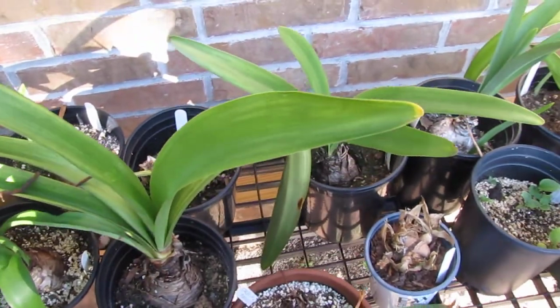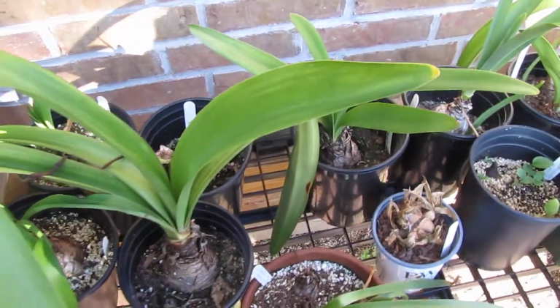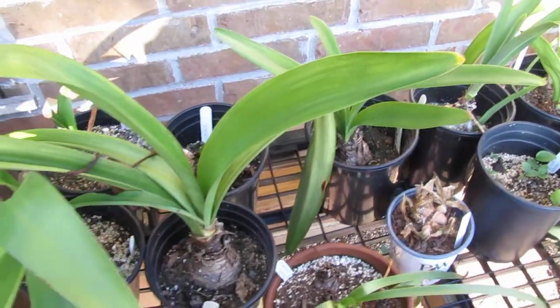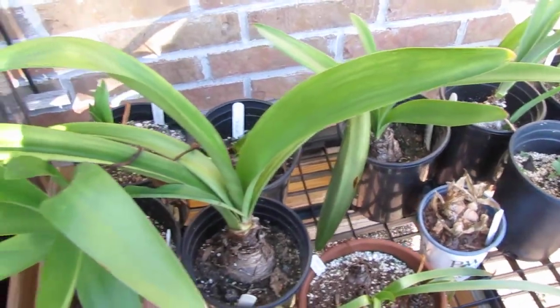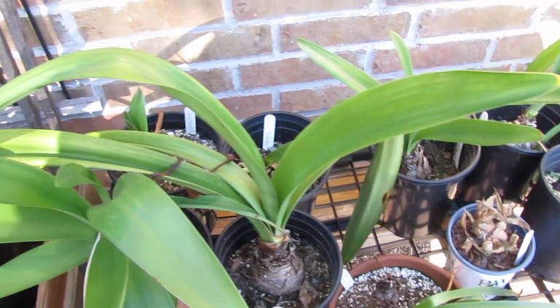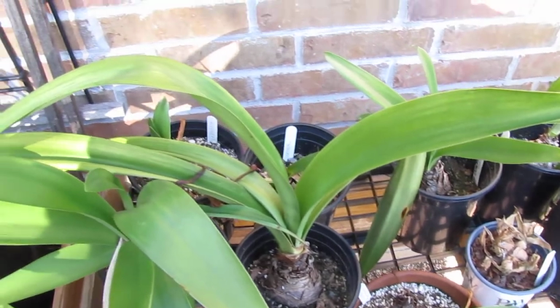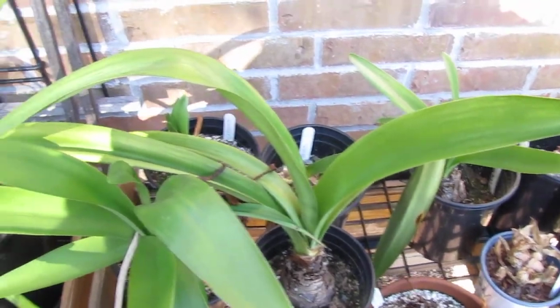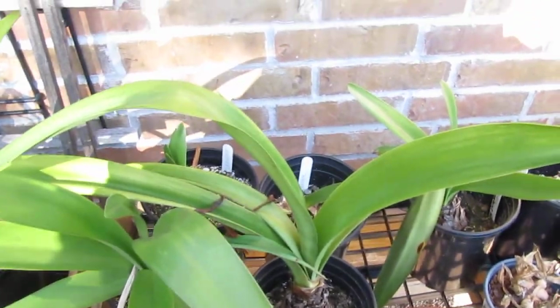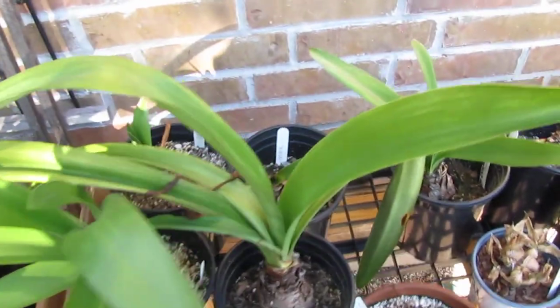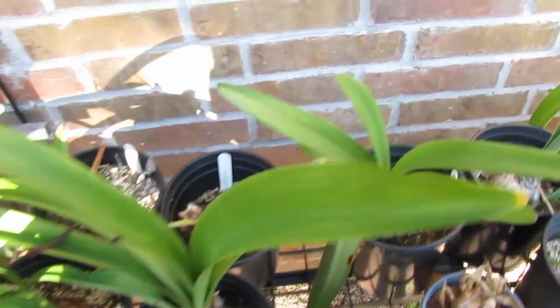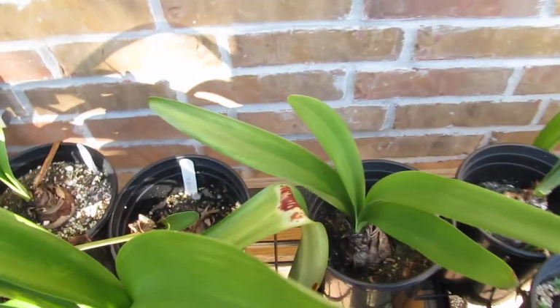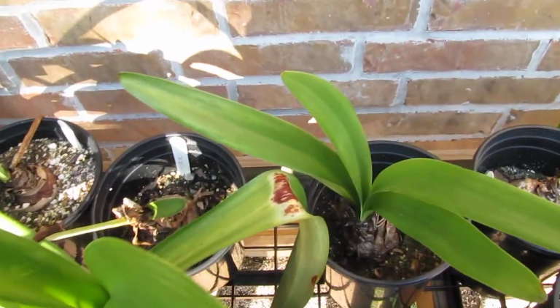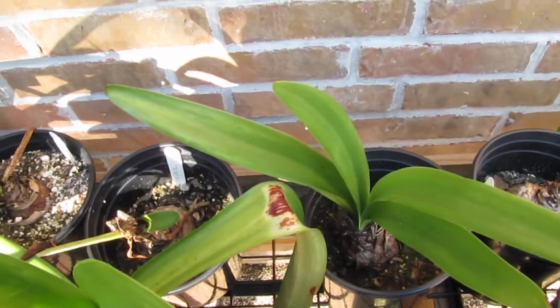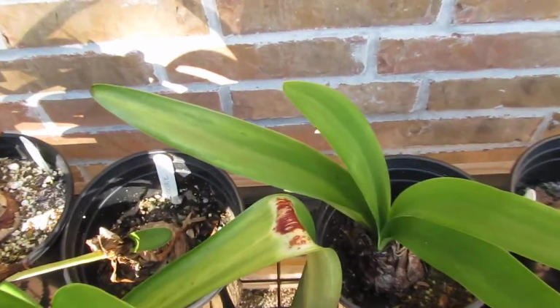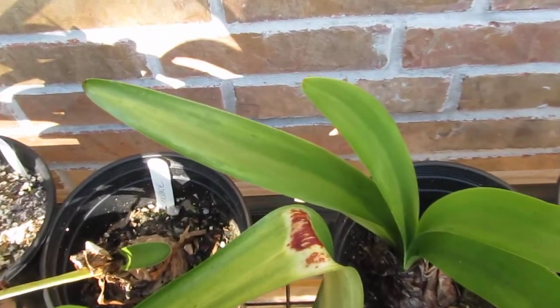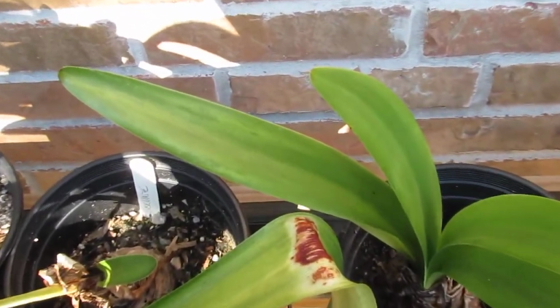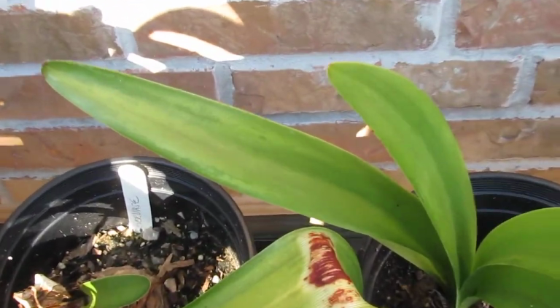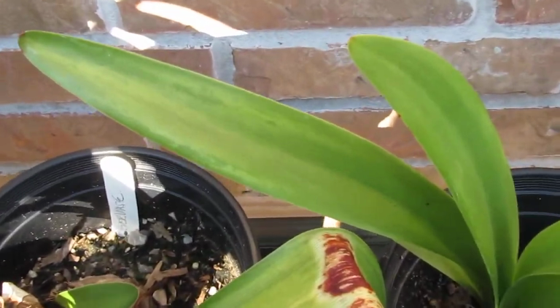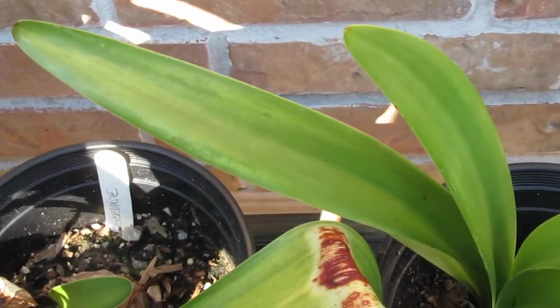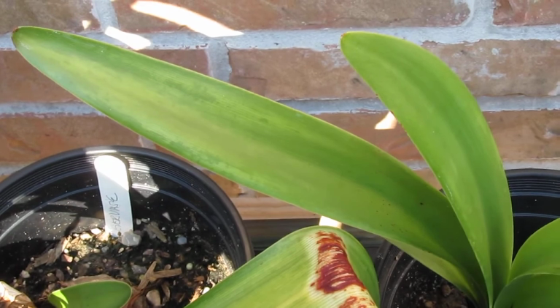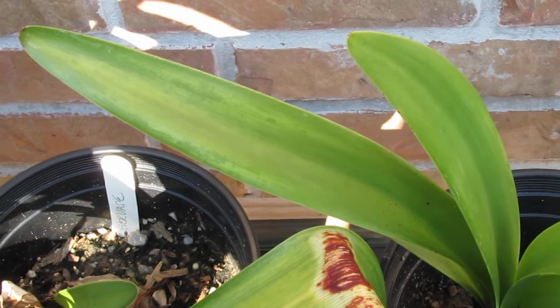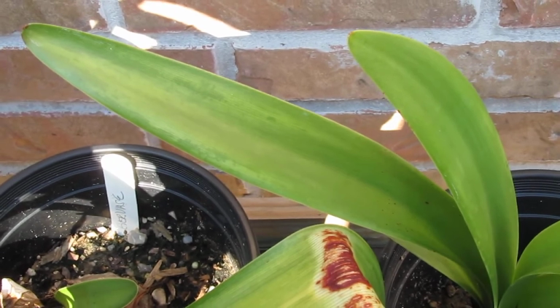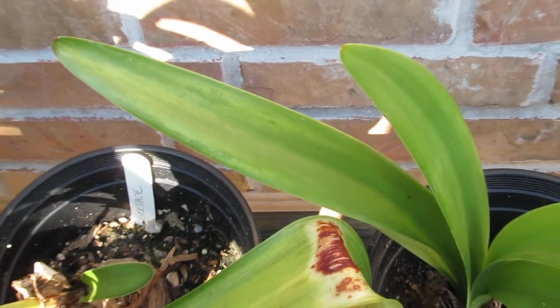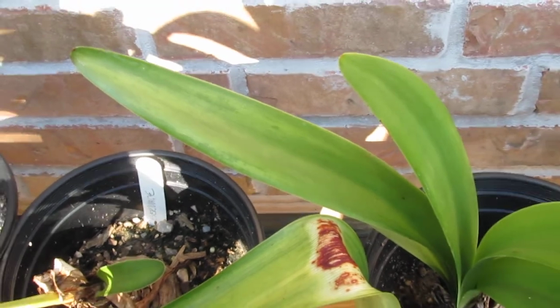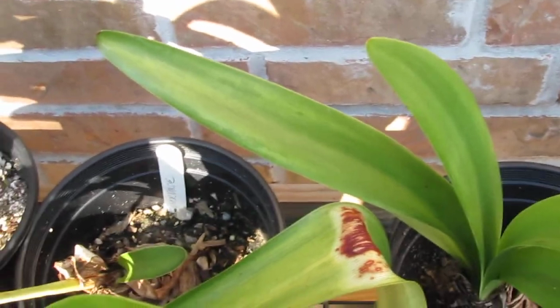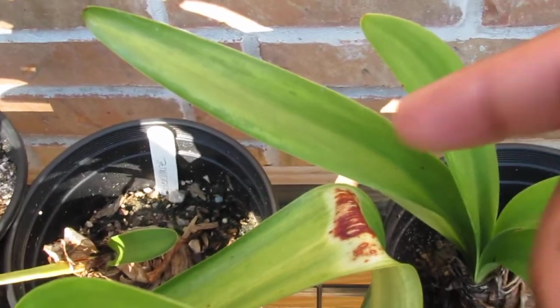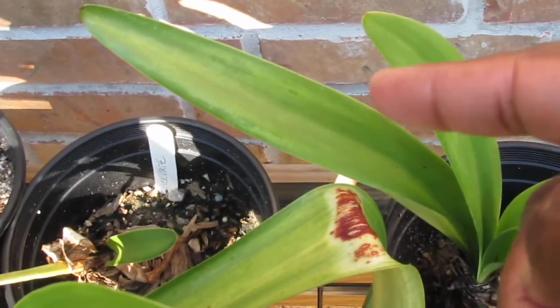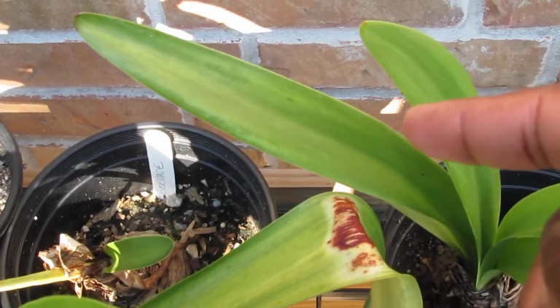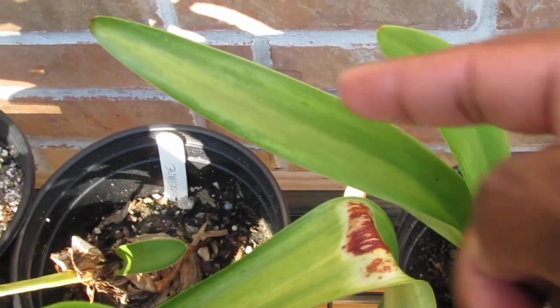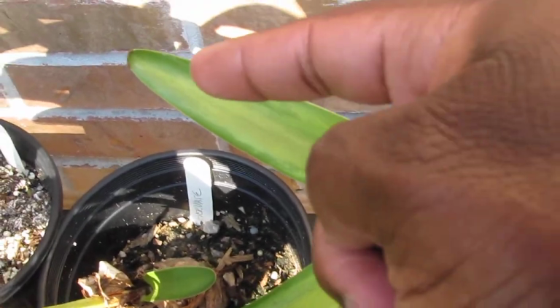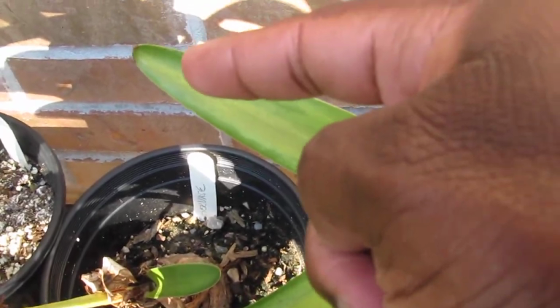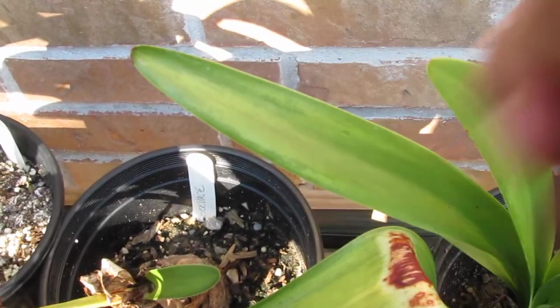I just thought this was how they grew. You can also see it right here. You can see you have the lighter part and the darker tips.